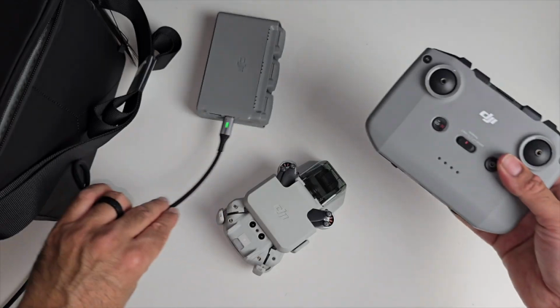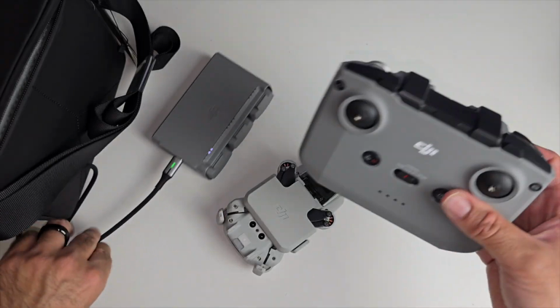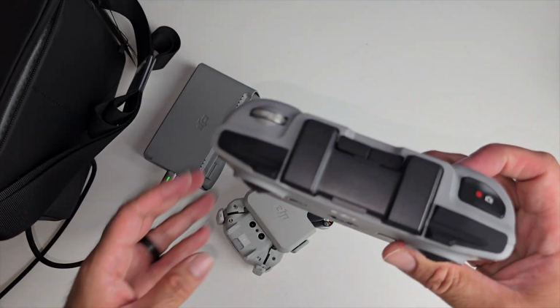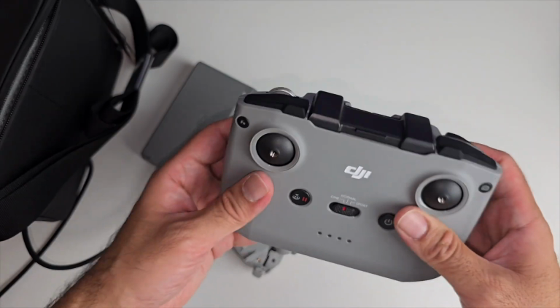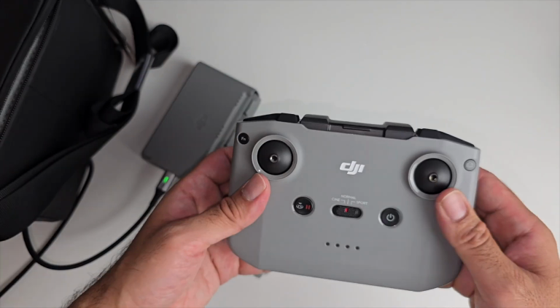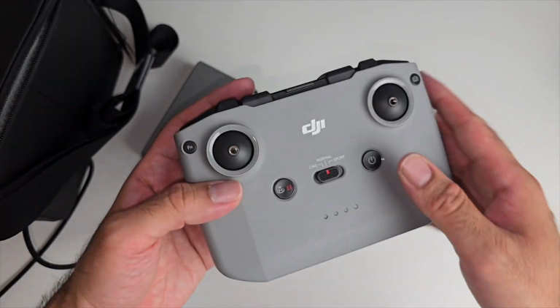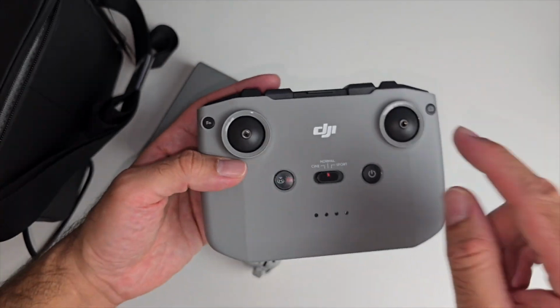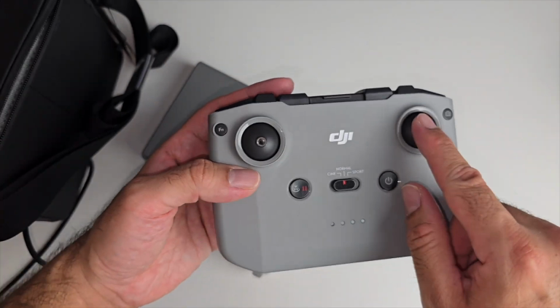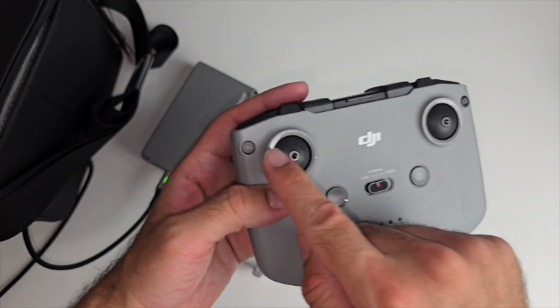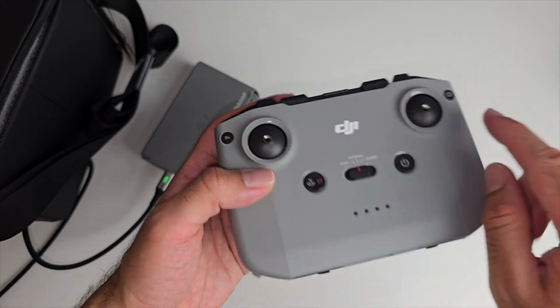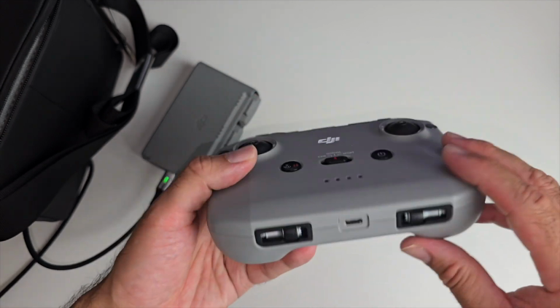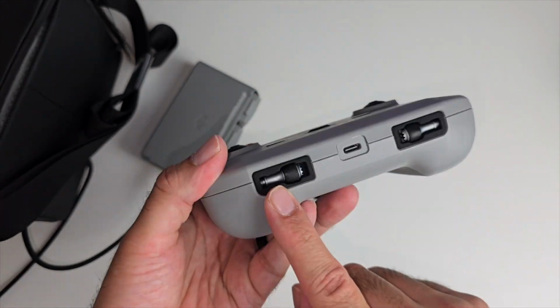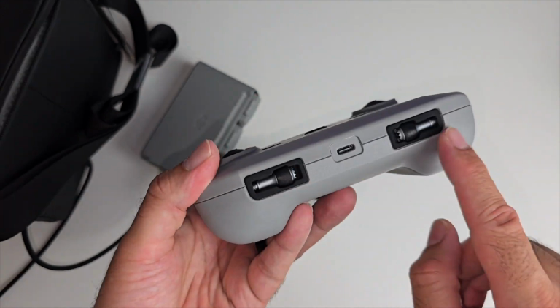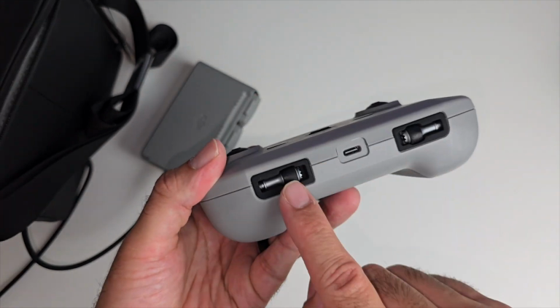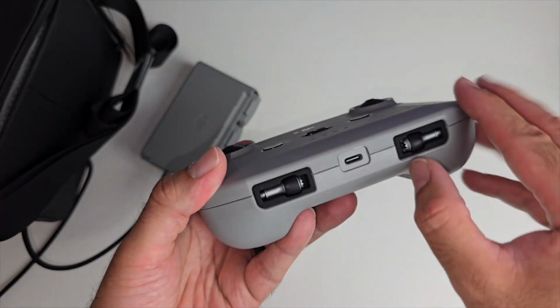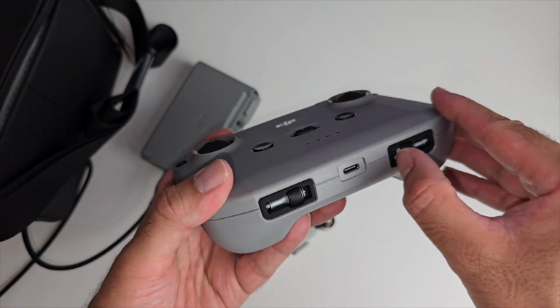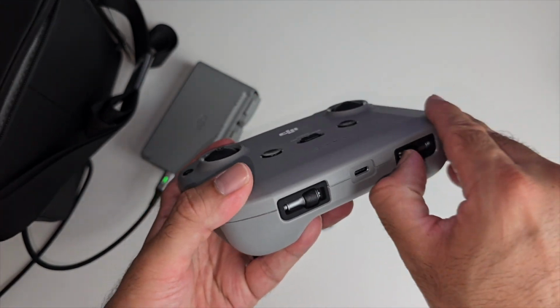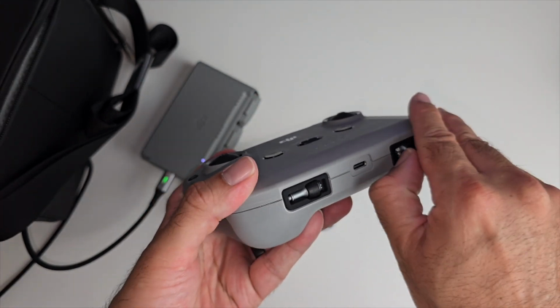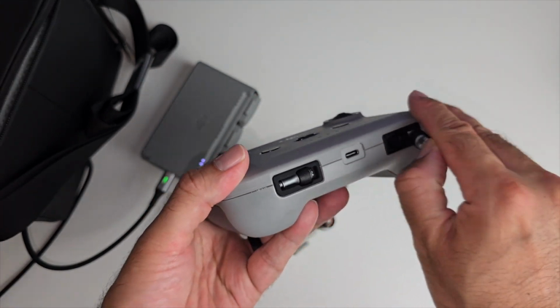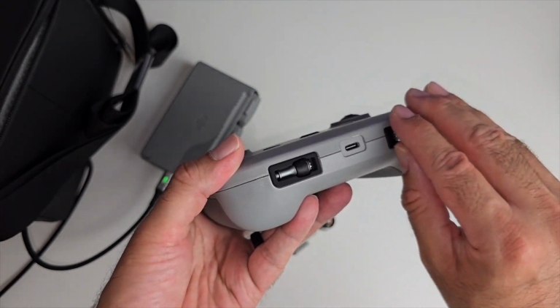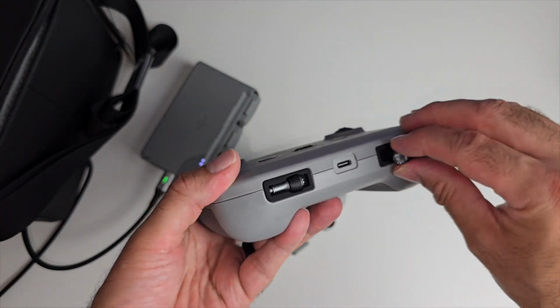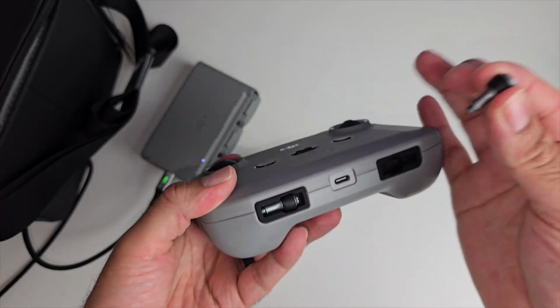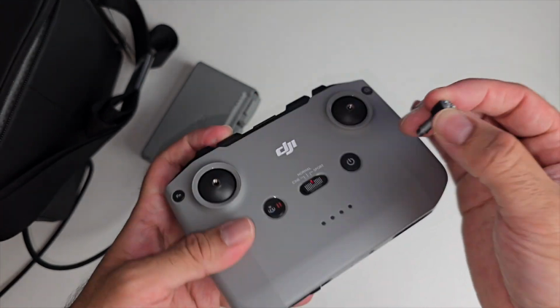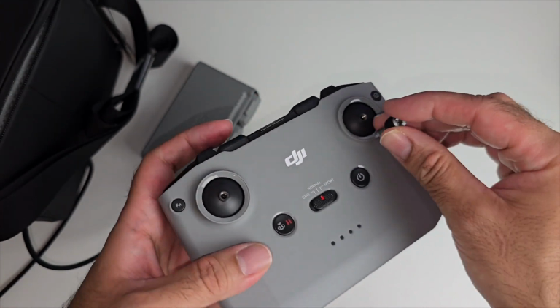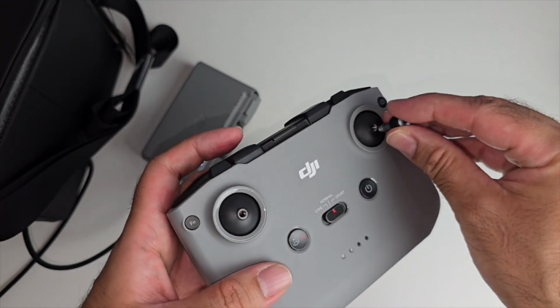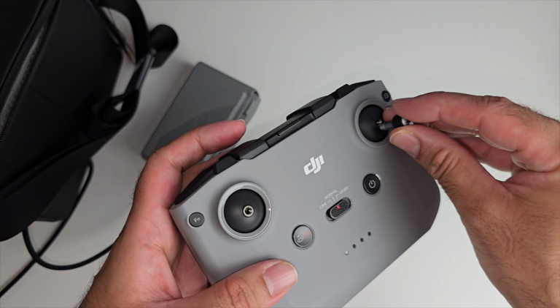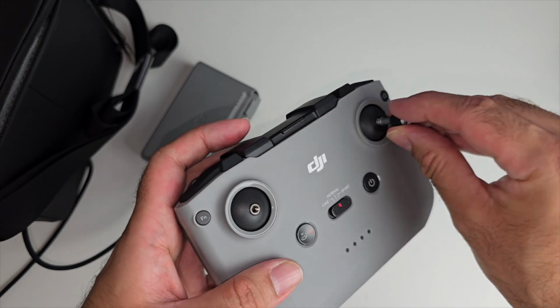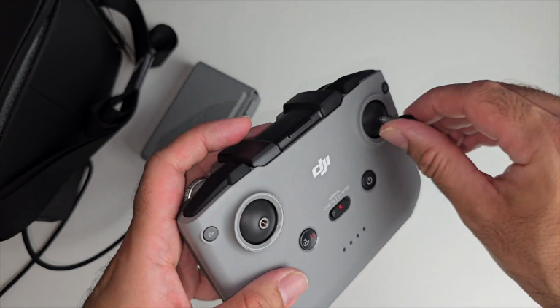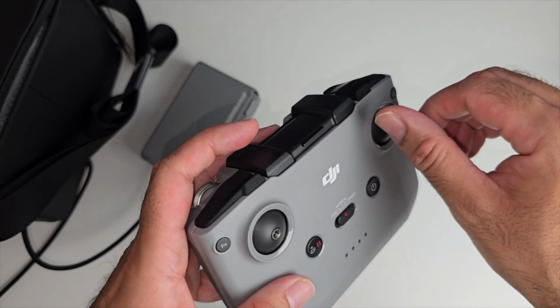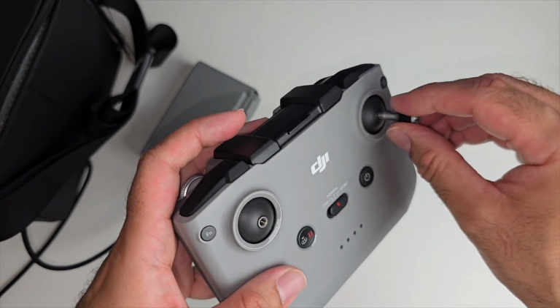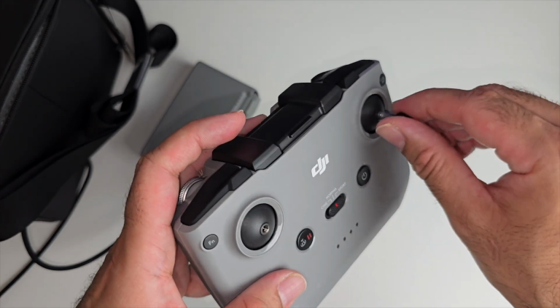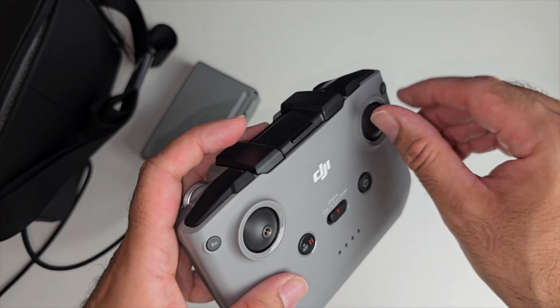There's a controller over here, and in case you're wondering where the joysticks are, they're actually kept at the bottom of the unit so you can take them out and screw them in.